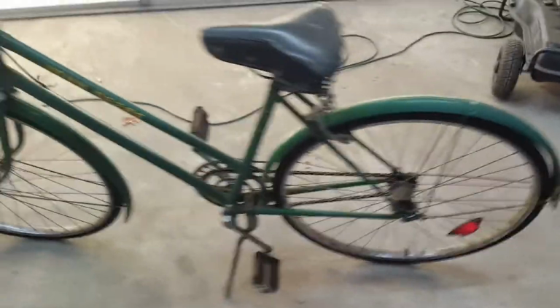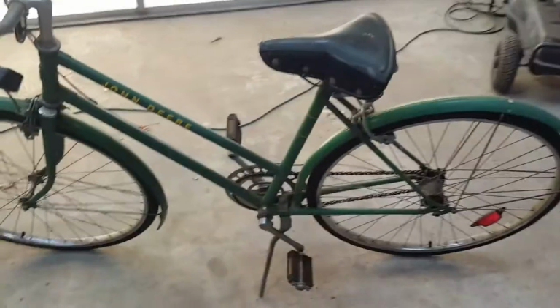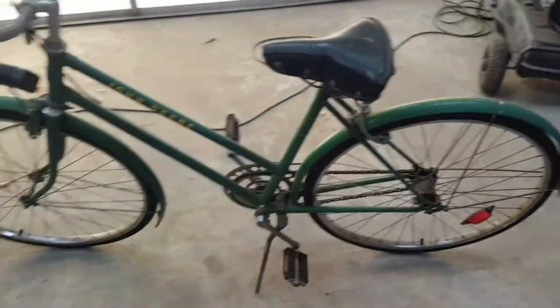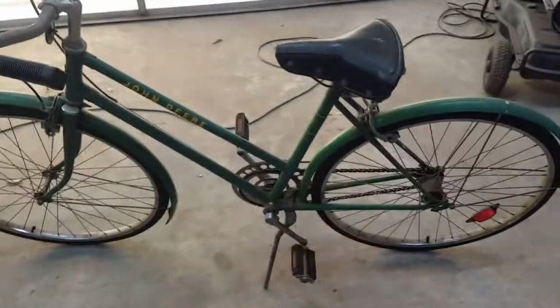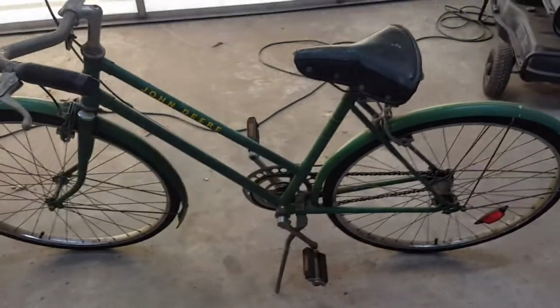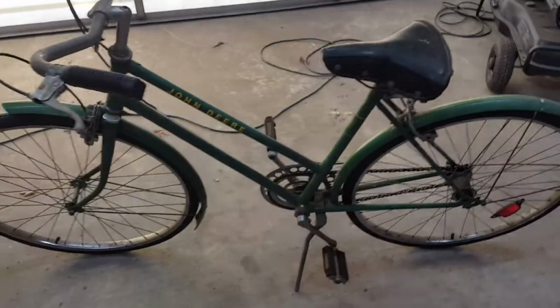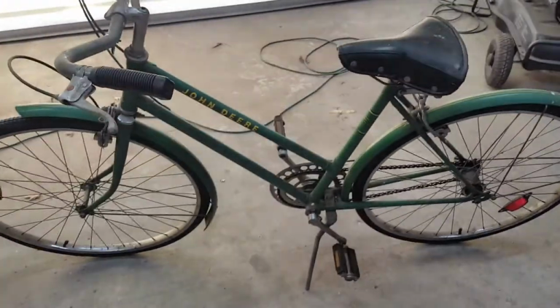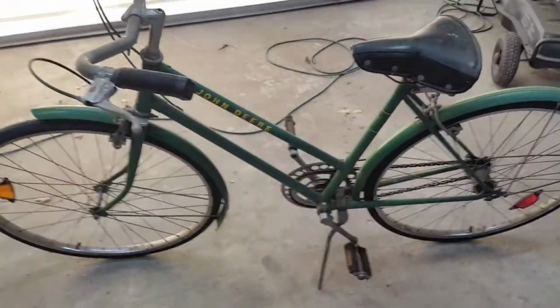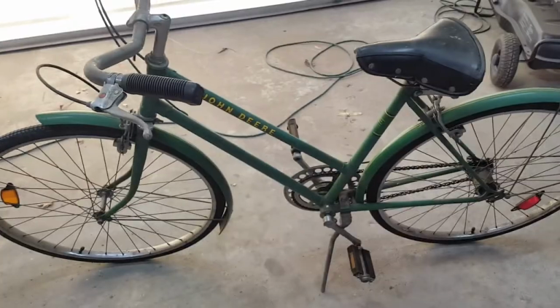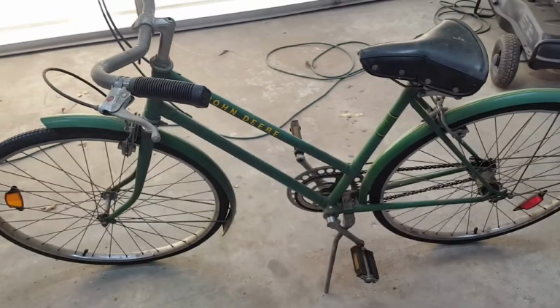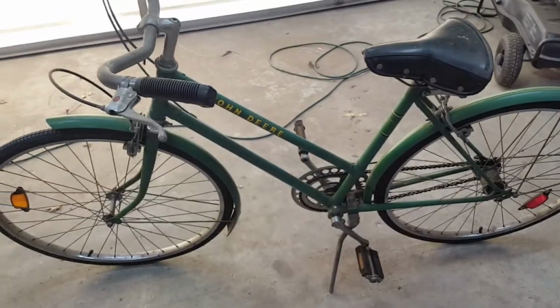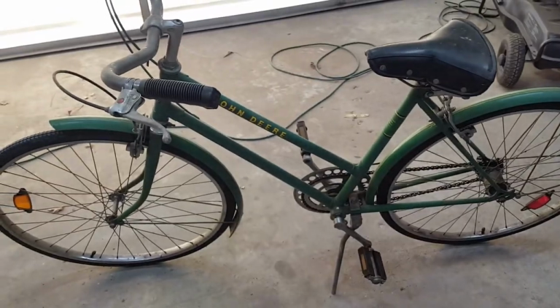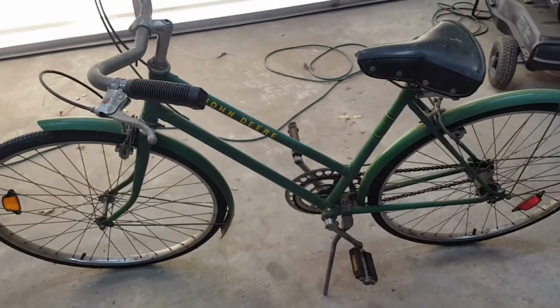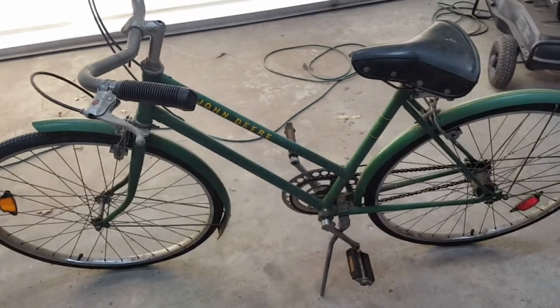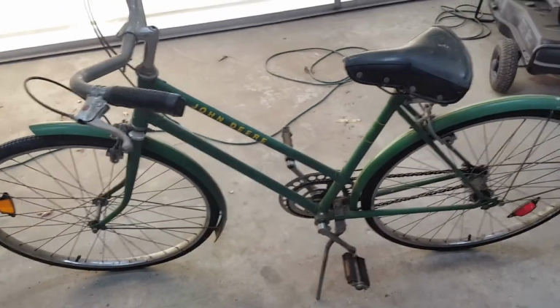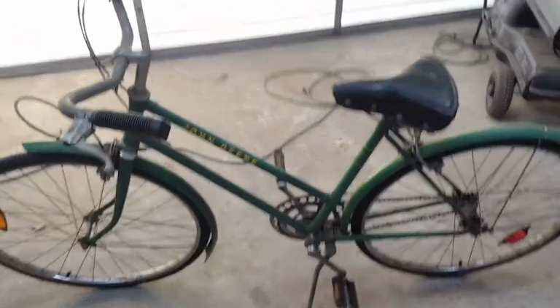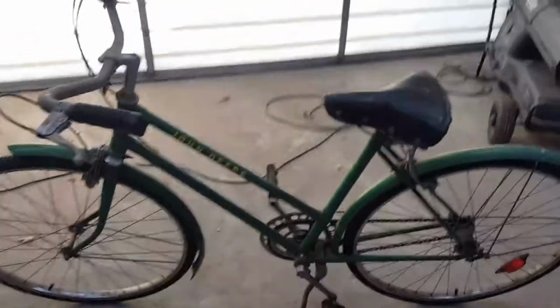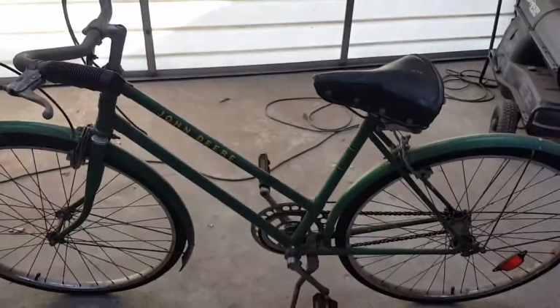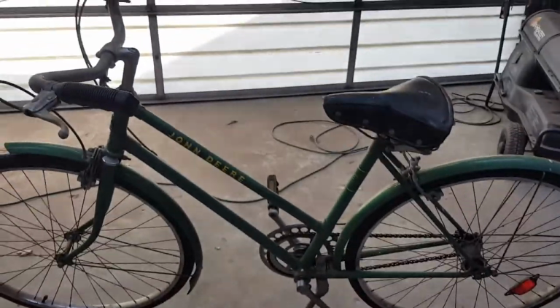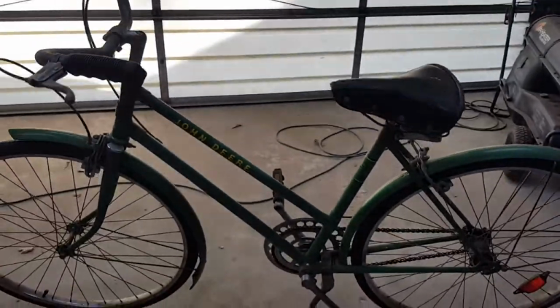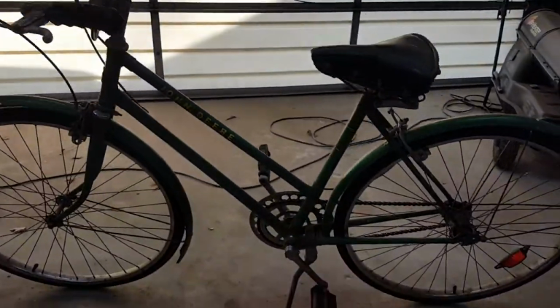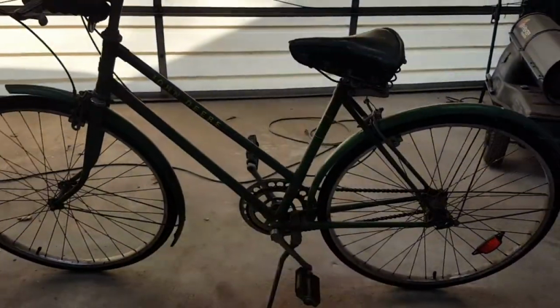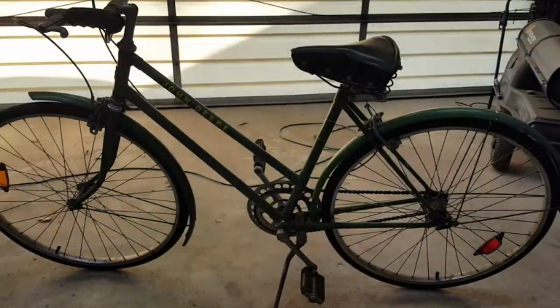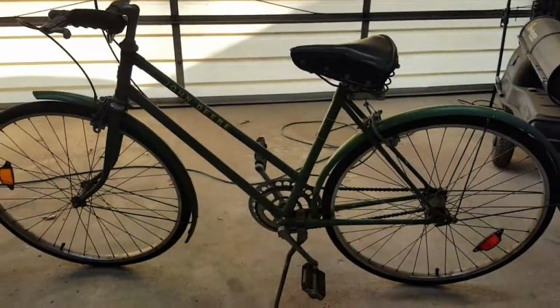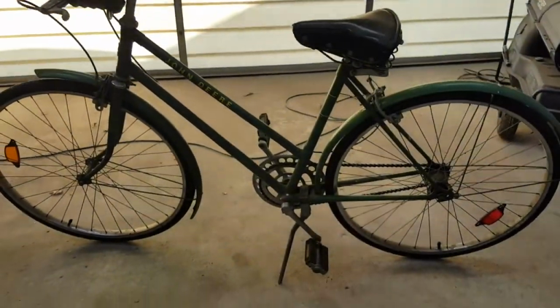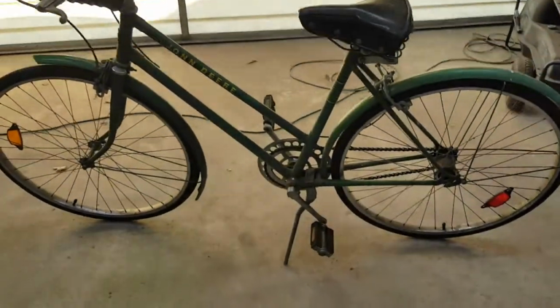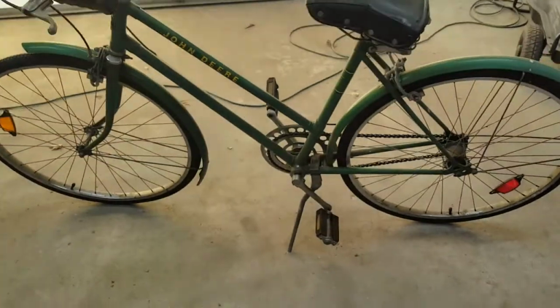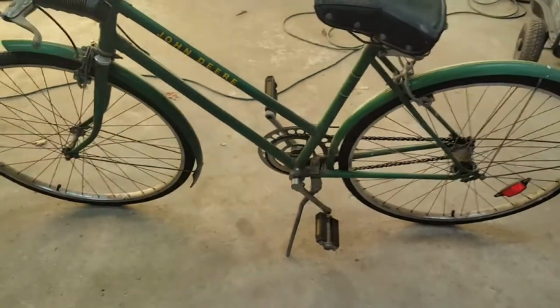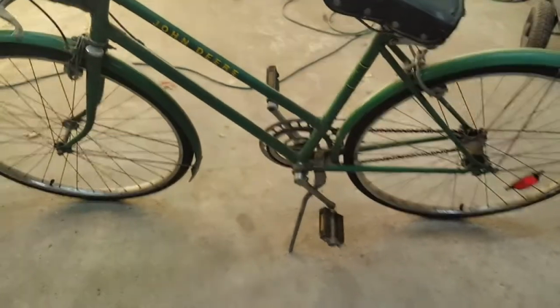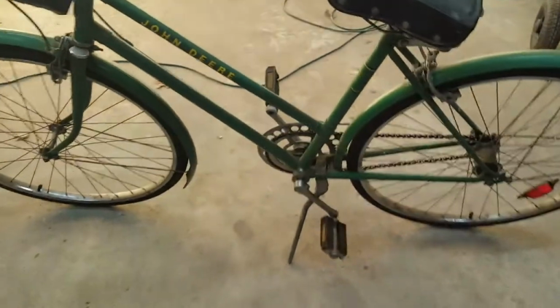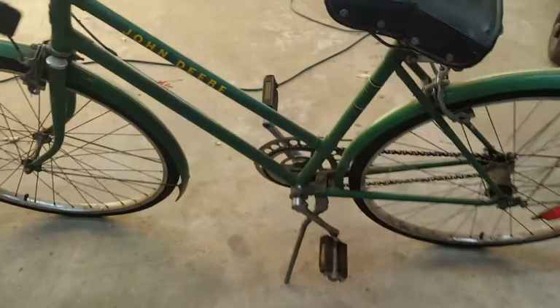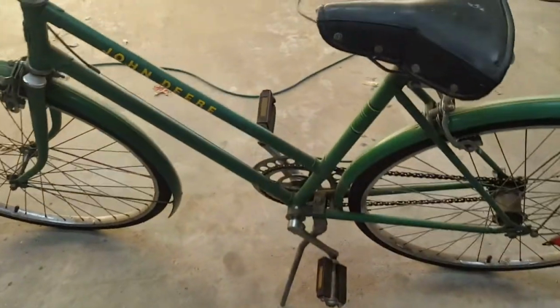Just wanted to show it to you. I may show it to you after I got it on display and got it all cleaned up. But that's the John Deere 26 inch women's bike. Until the next one.